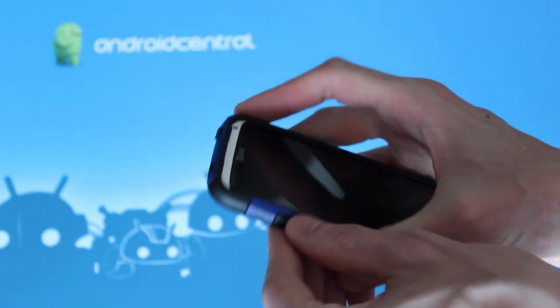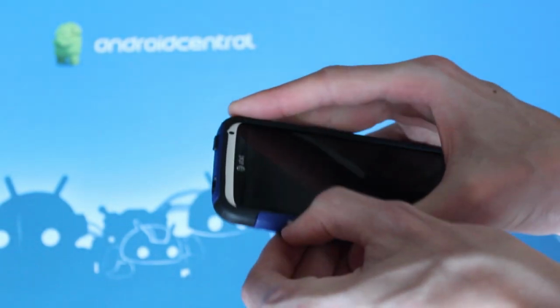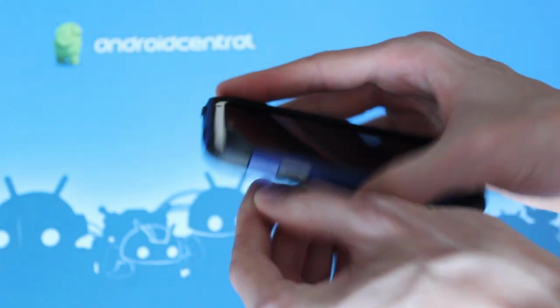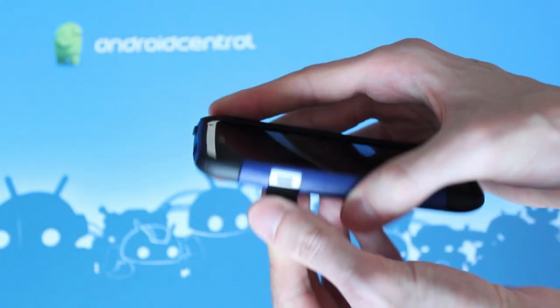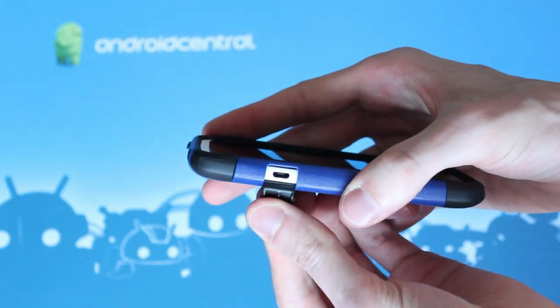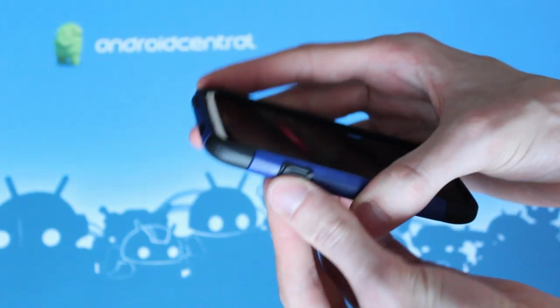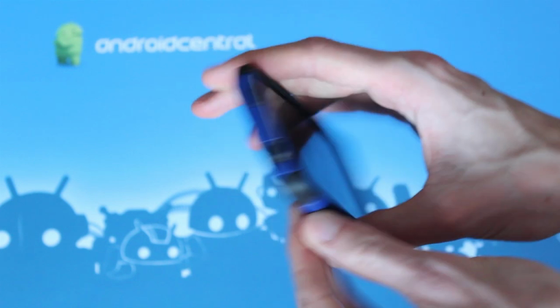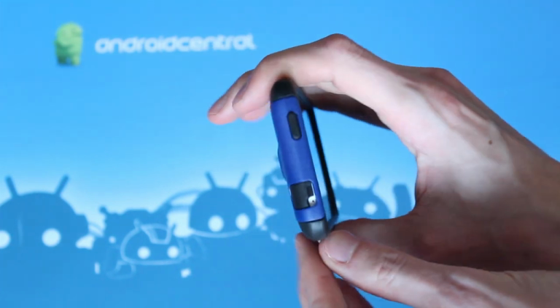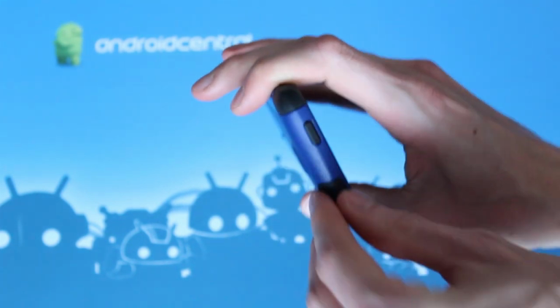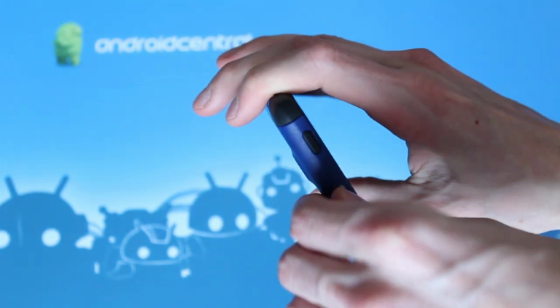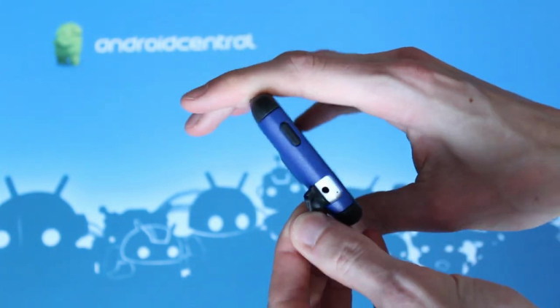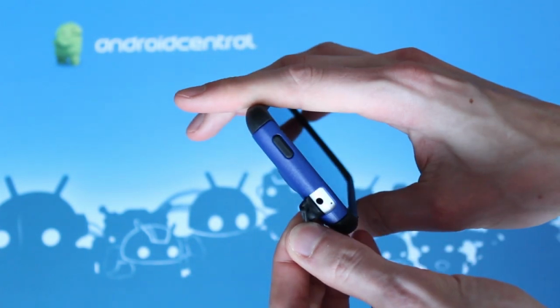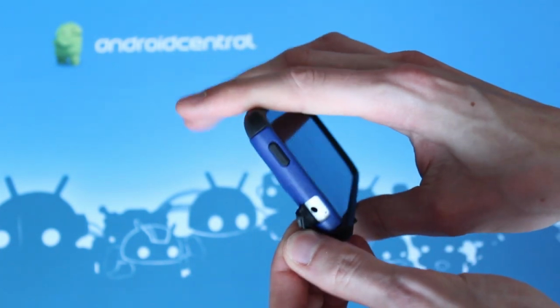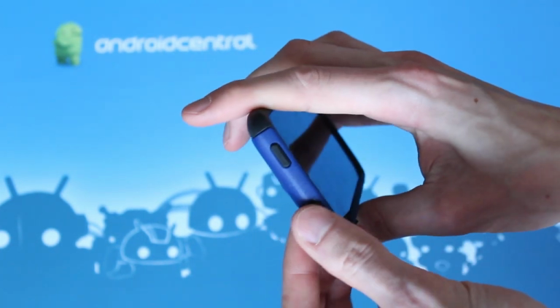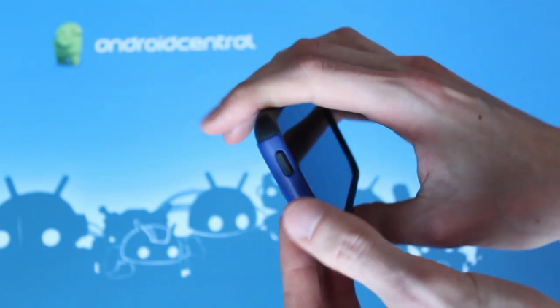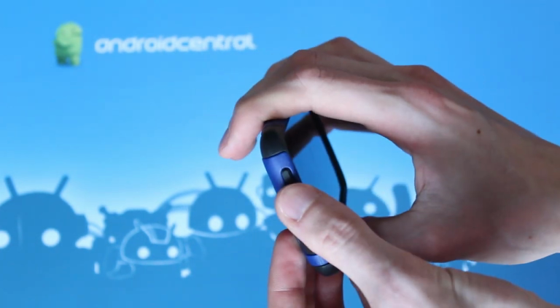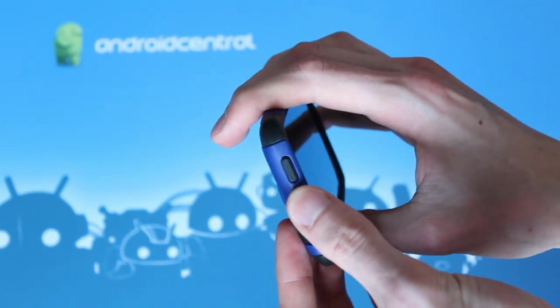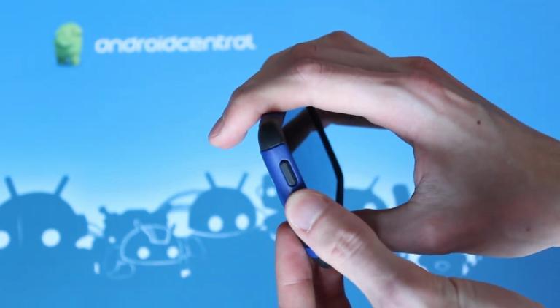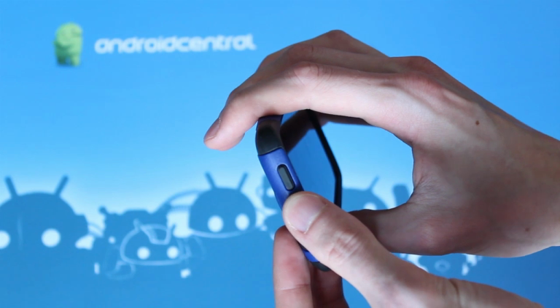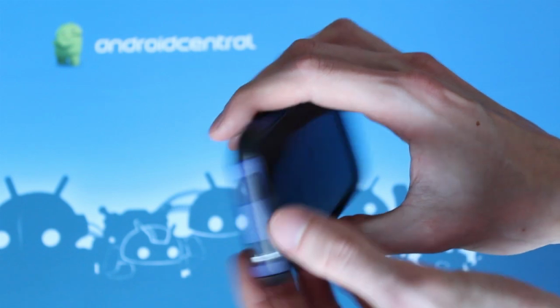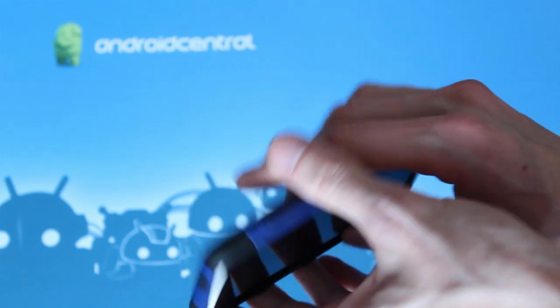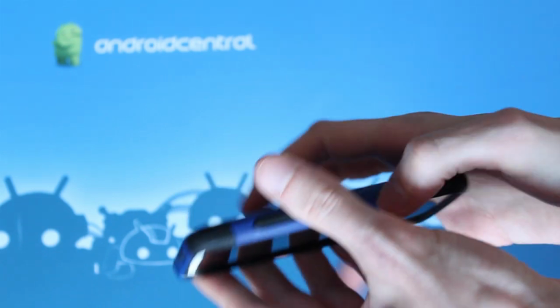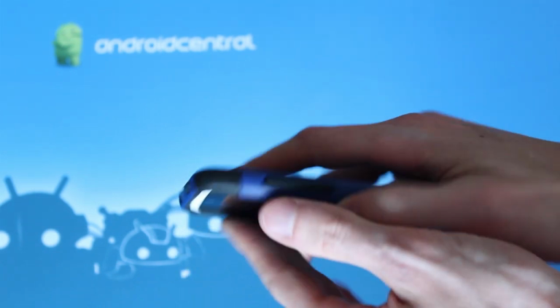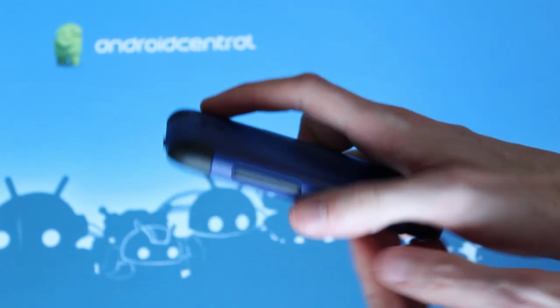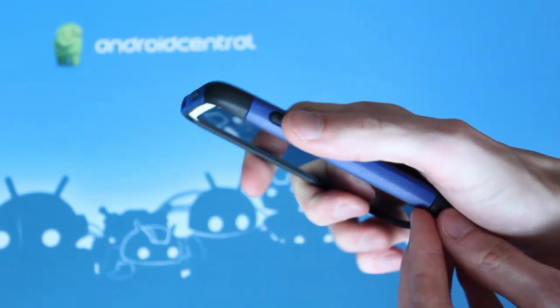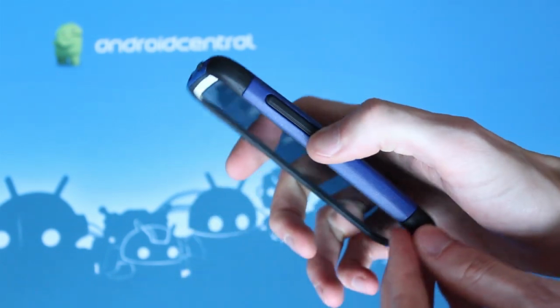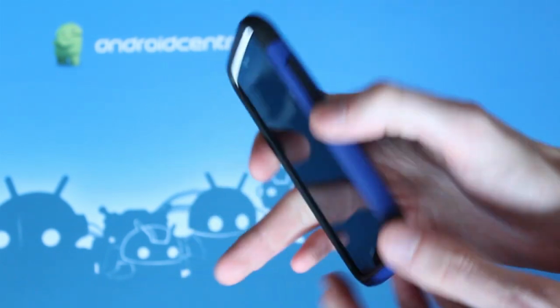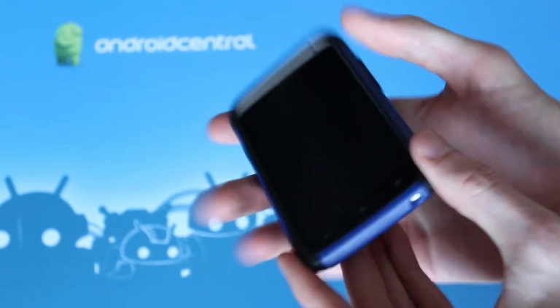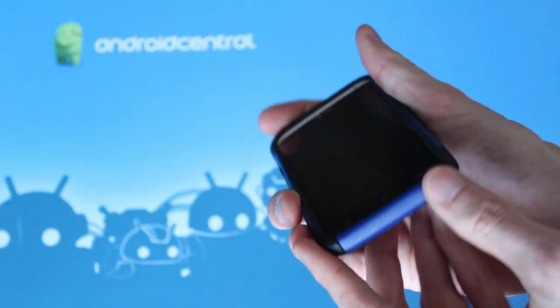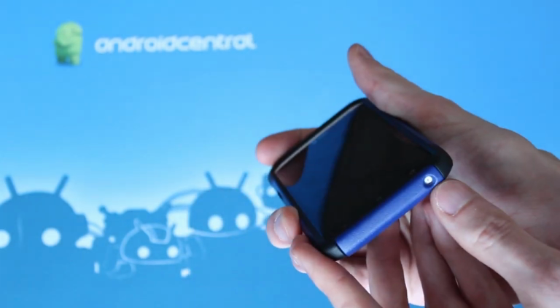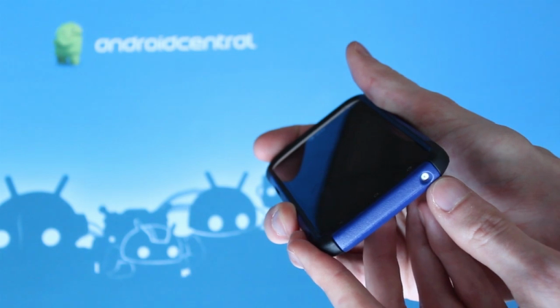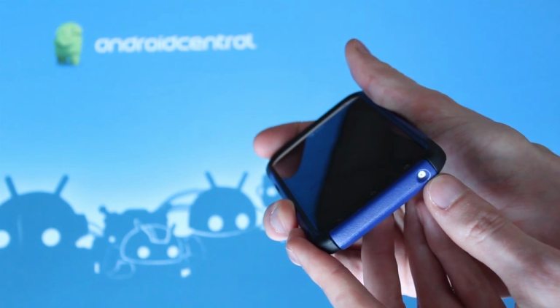The micro USB slot here has a little protector, as does the headphone jack up top. The physical keys are all accessible through the skin here — you've got the power button up there, the volume rocker down here, and the microphone jack is open too.